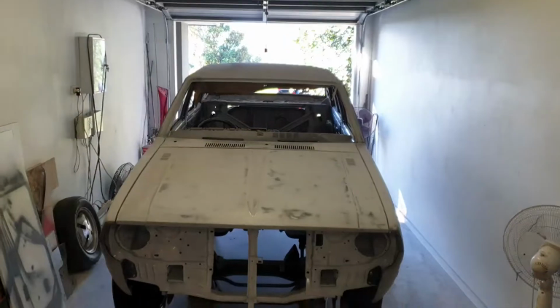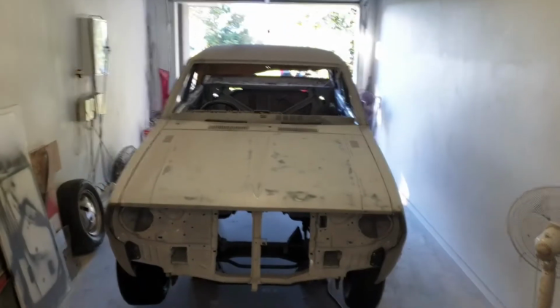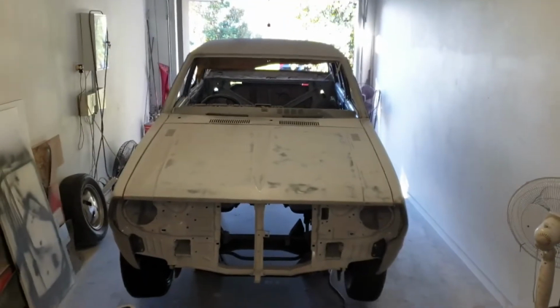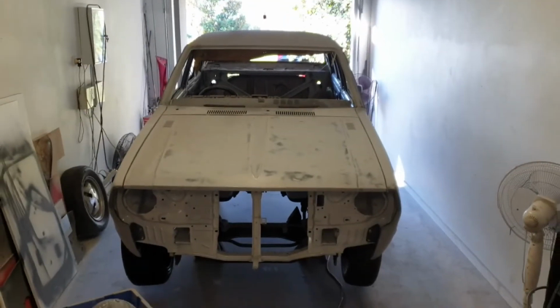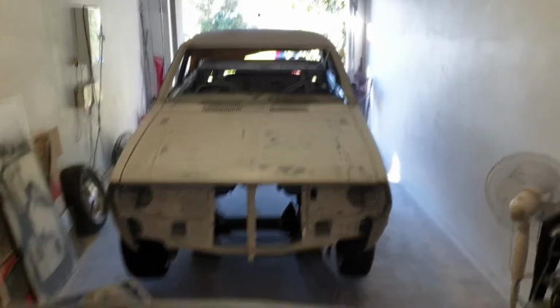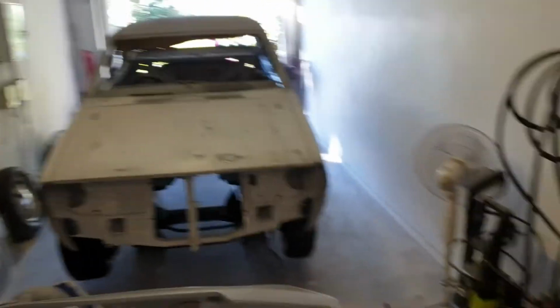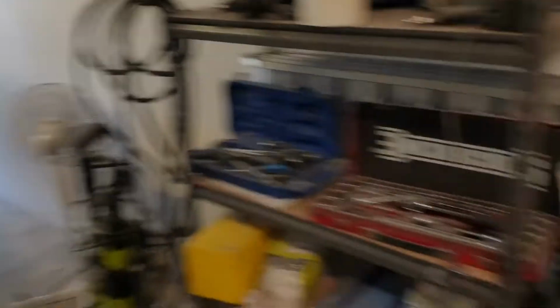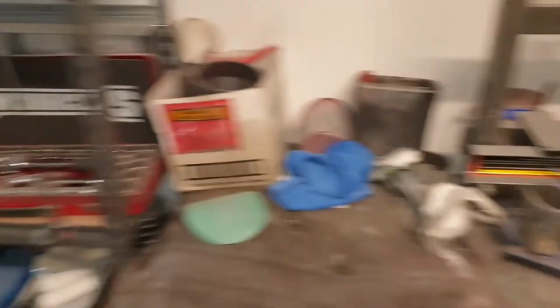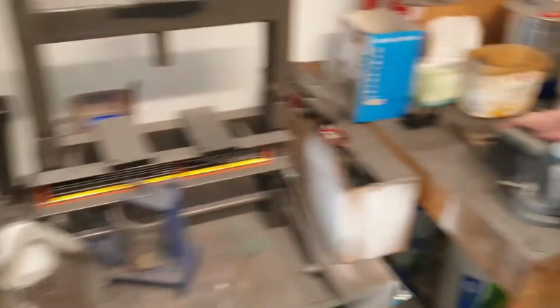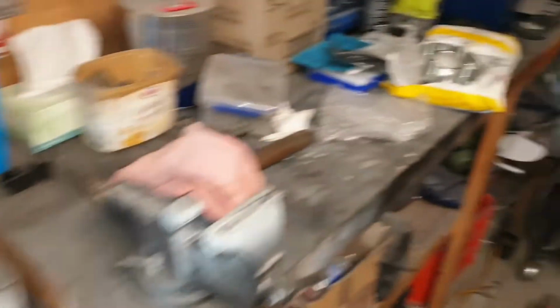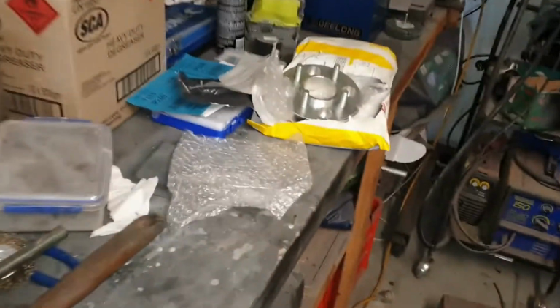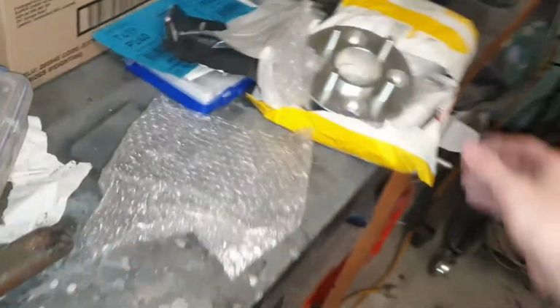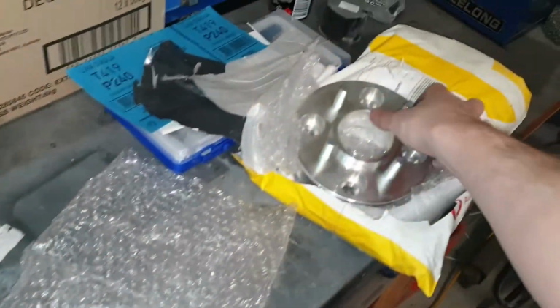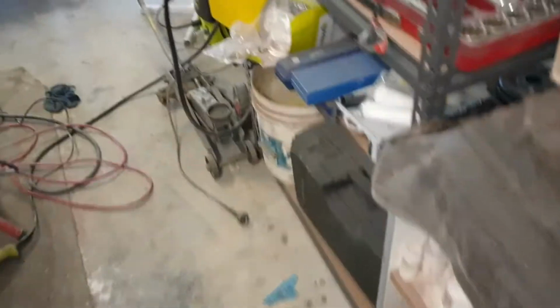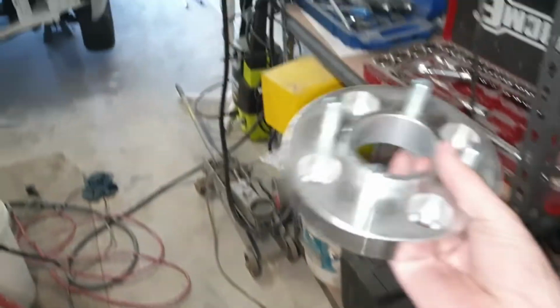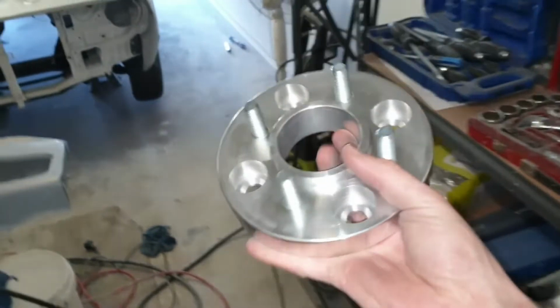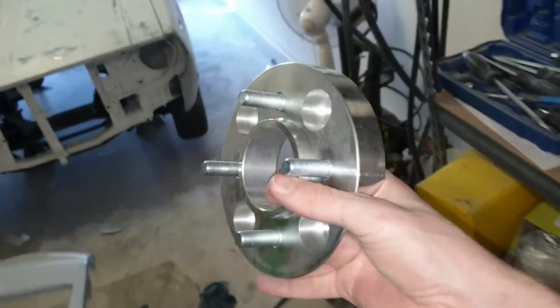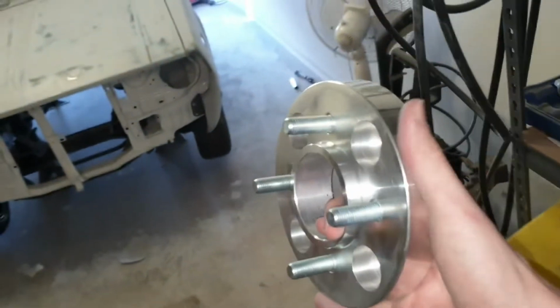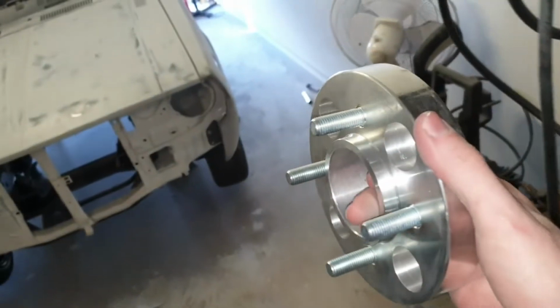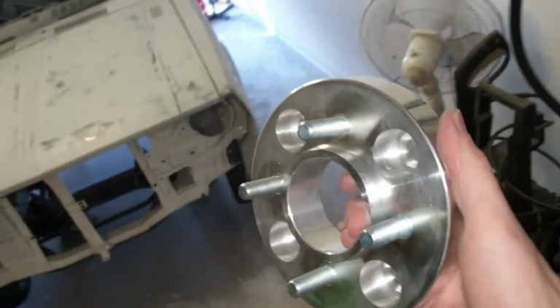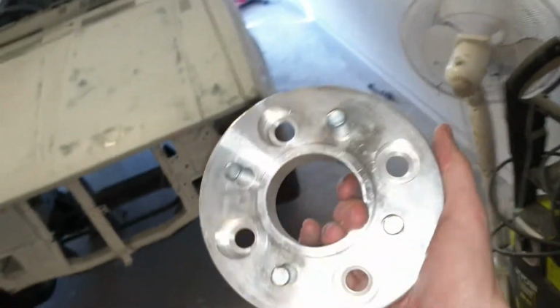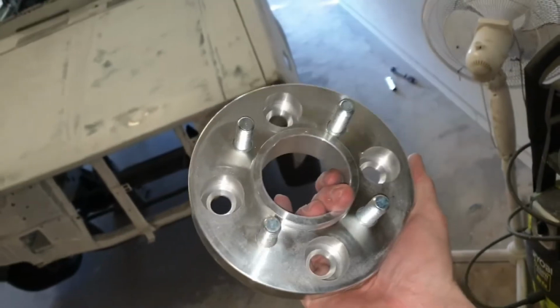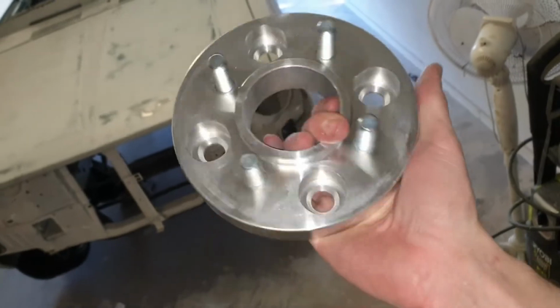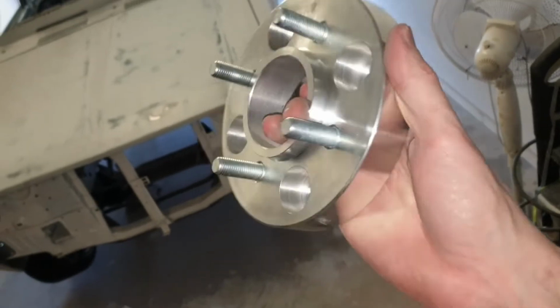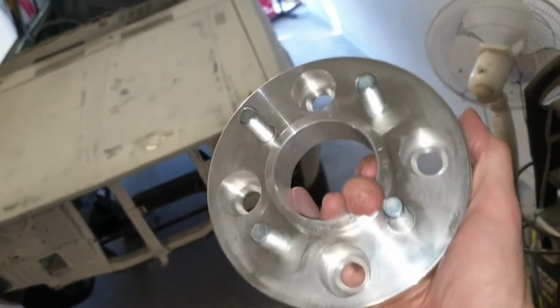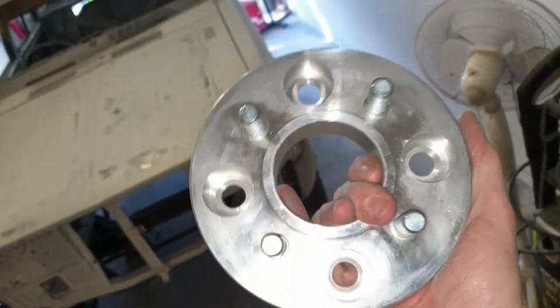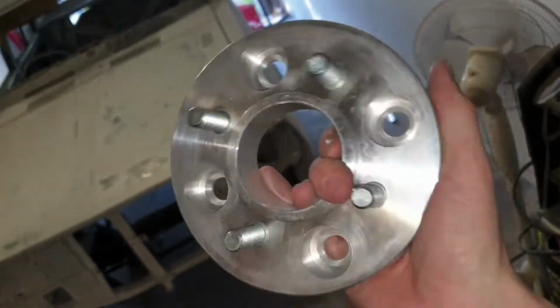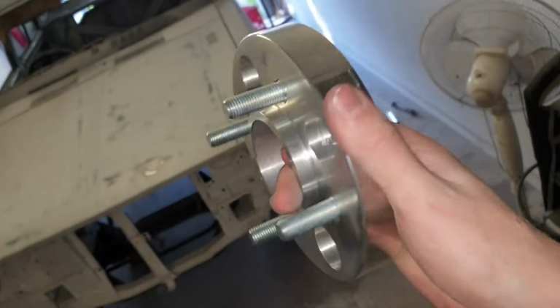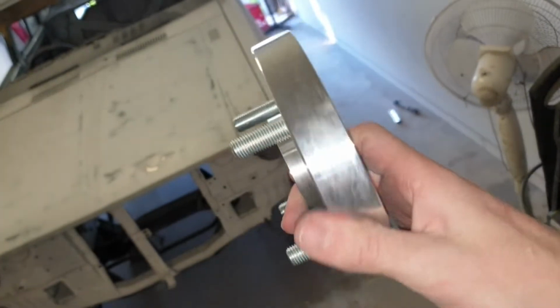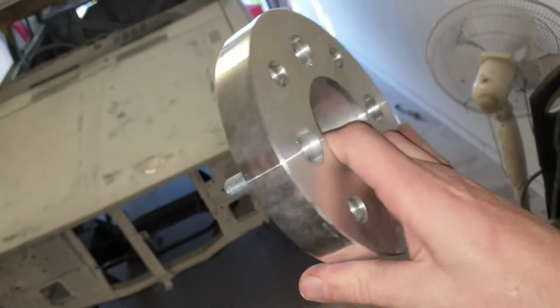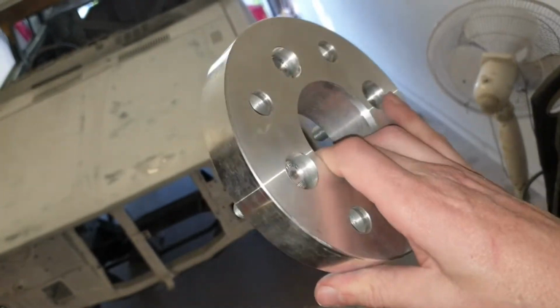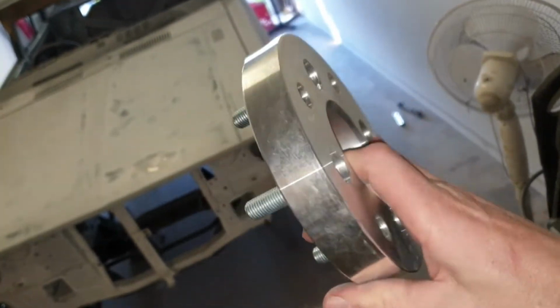I always seem to be in the middle of doing something when the surprise rocks up. Awesome — these are the wheel adapters that I'm going to be putting on the Corolla. These were made by BSA Wheels down south. I'll put a link in the description if you'd like.